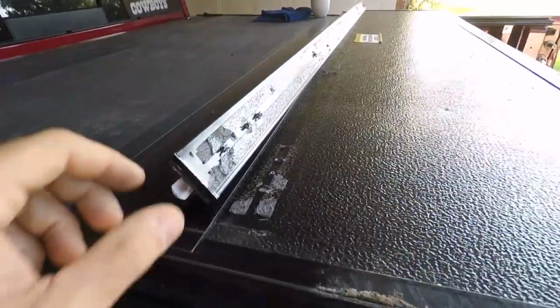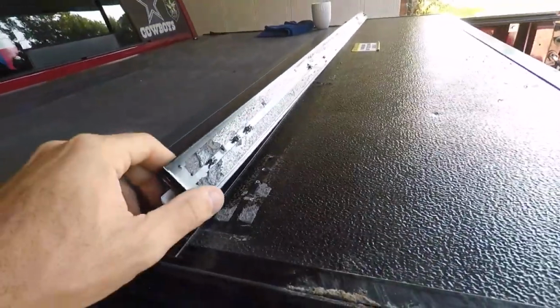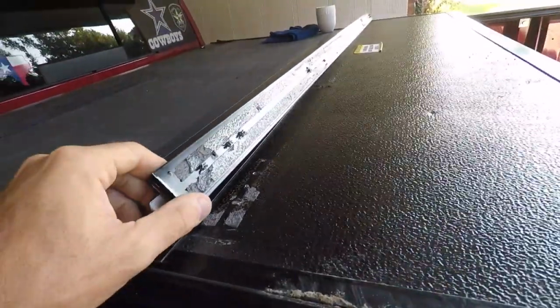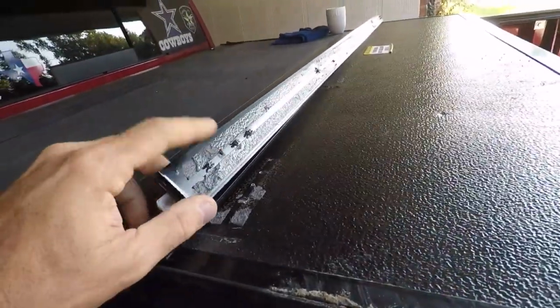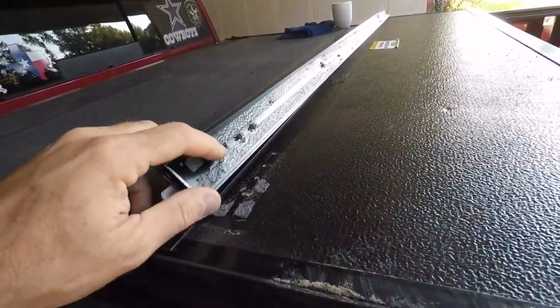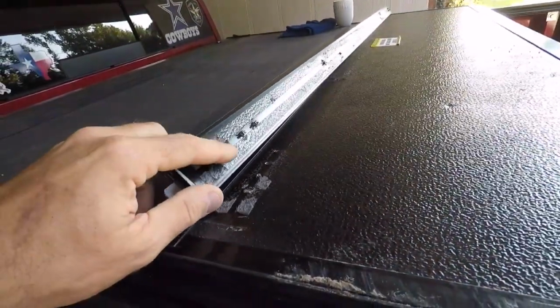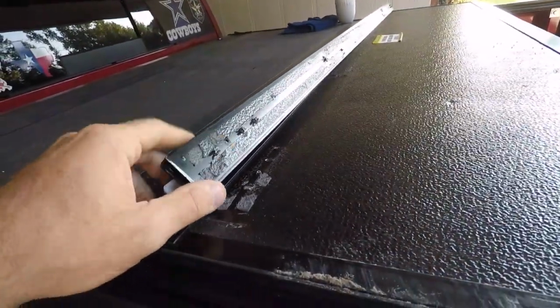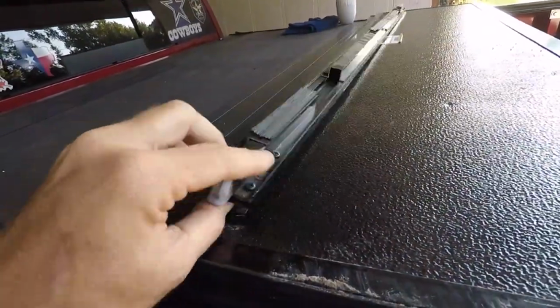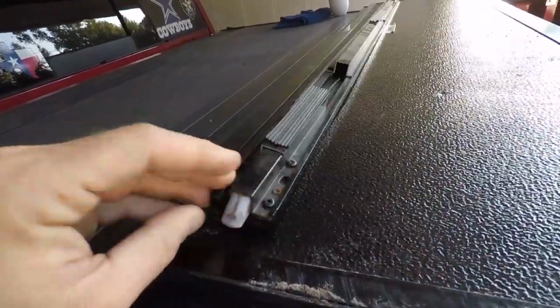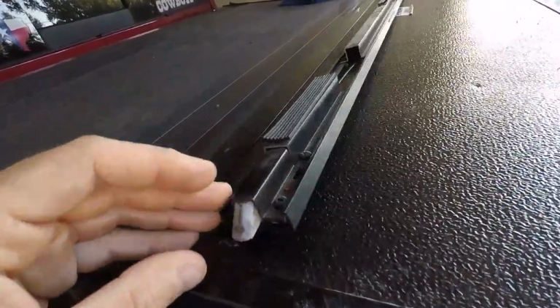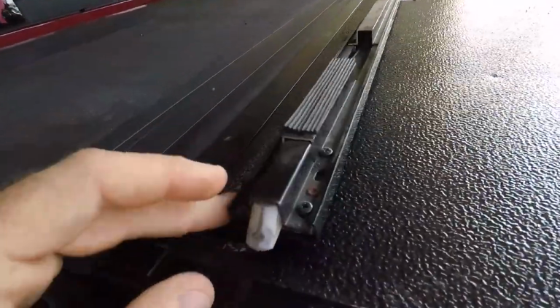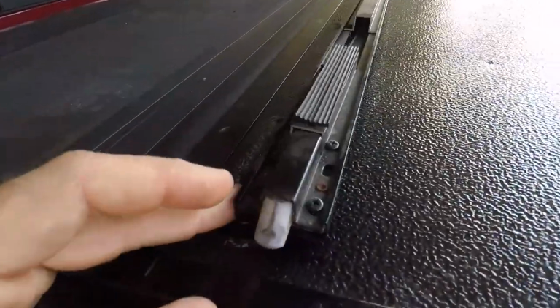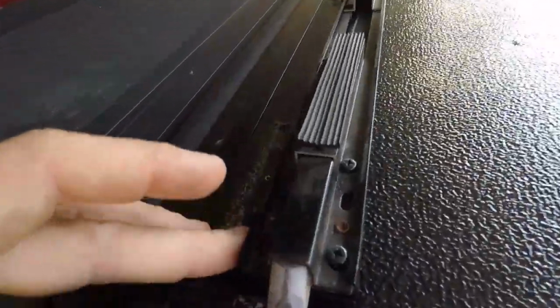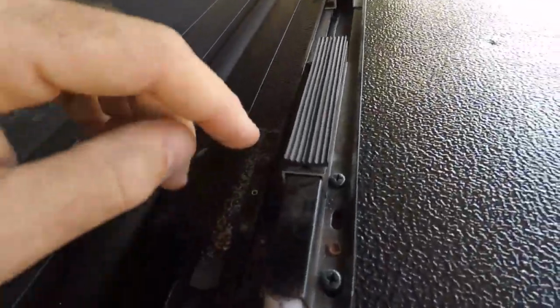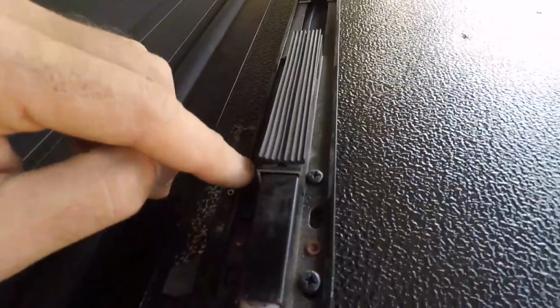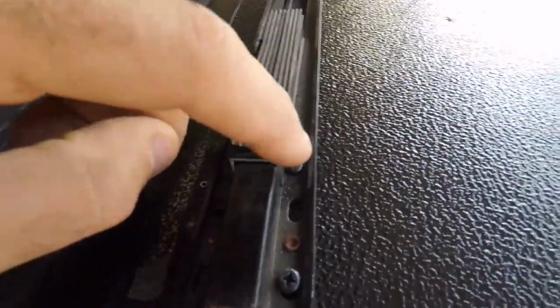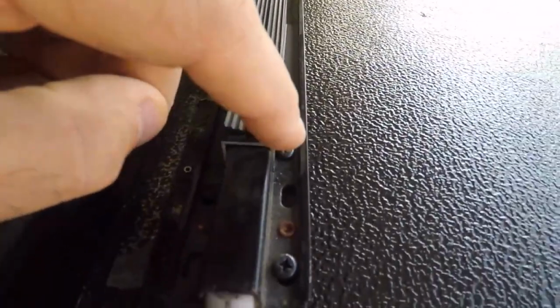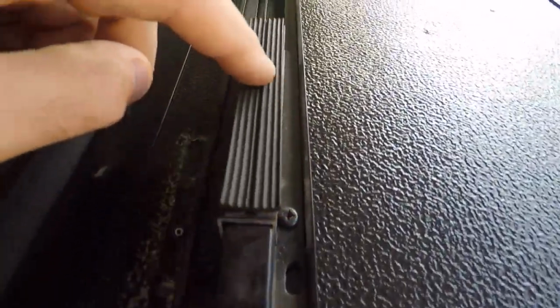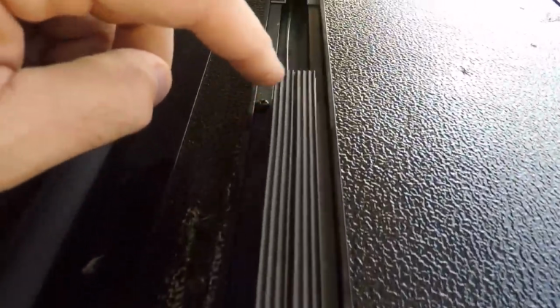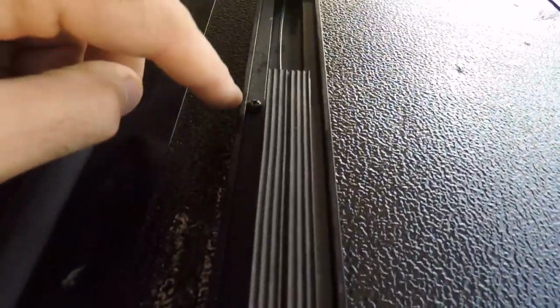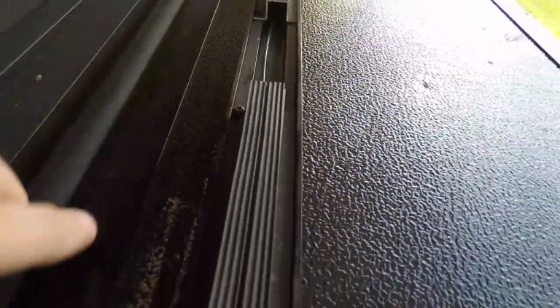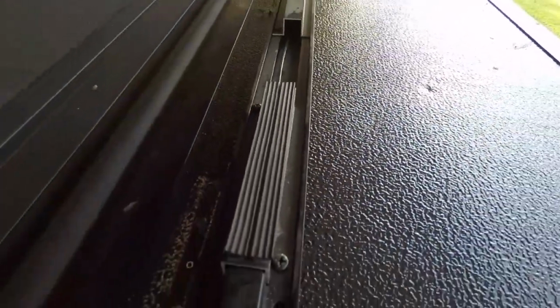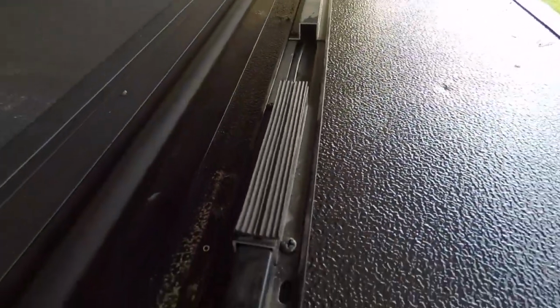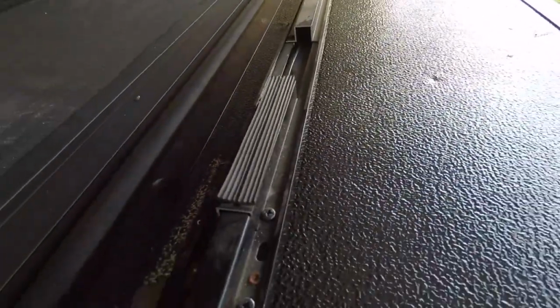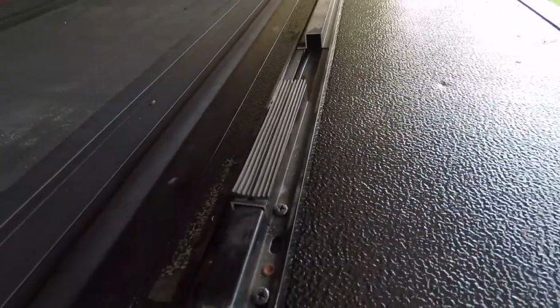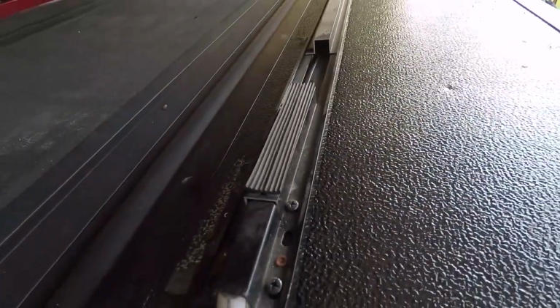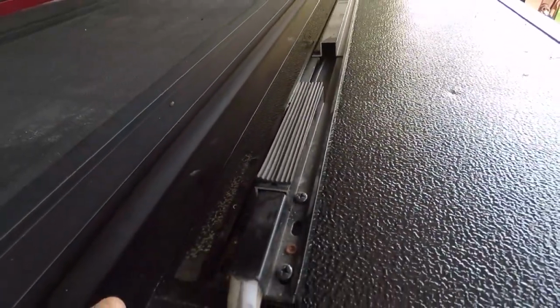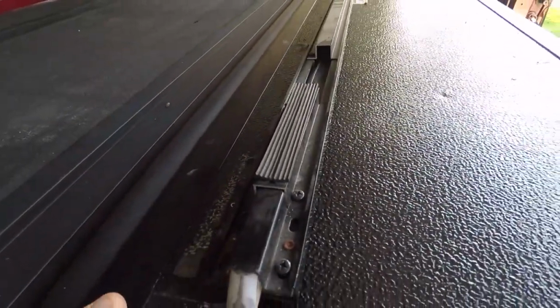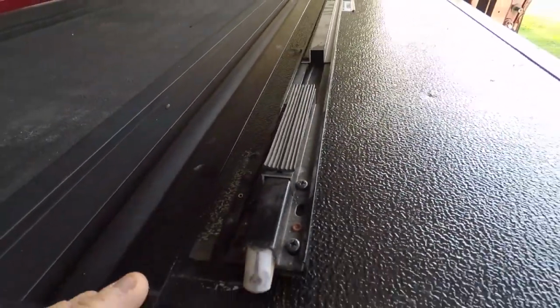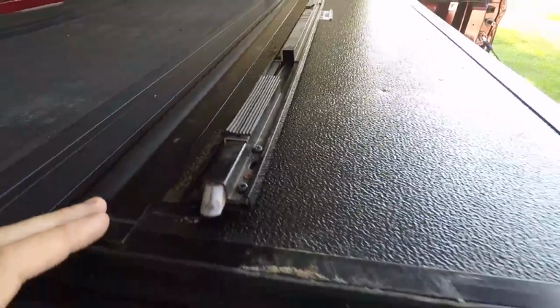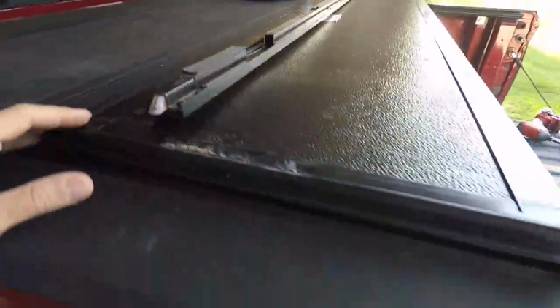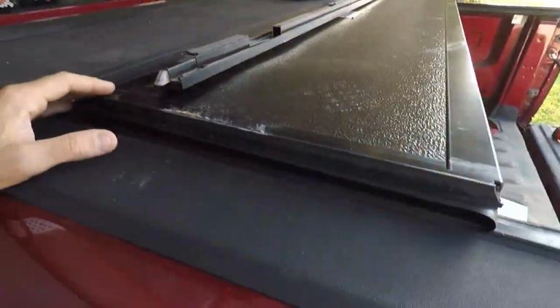First thing I'm gonna do is get this old garbage out of here, and it looks like to do that I have to pull these covers off, which are all Phillips head screws. So that's what we're gonna do now.